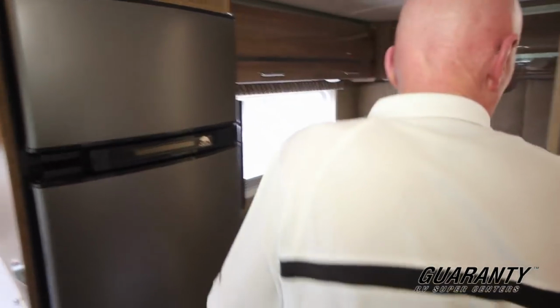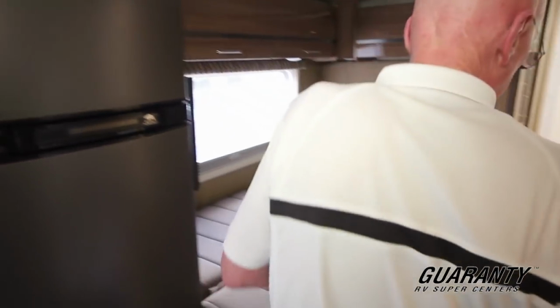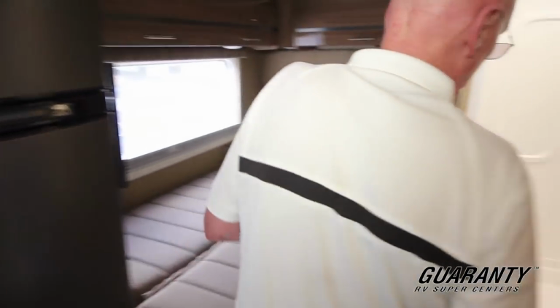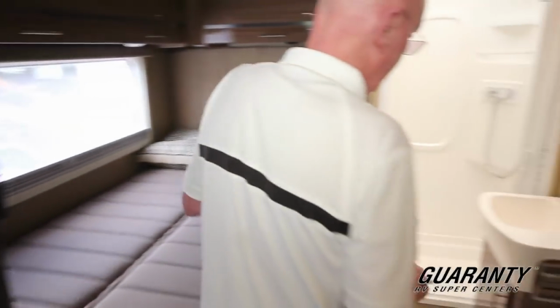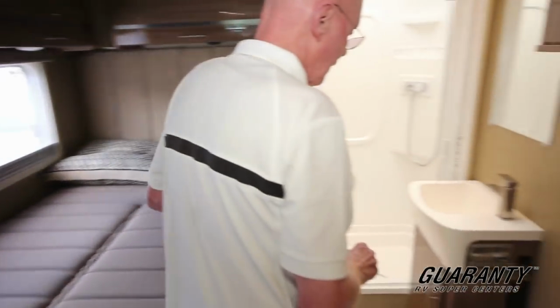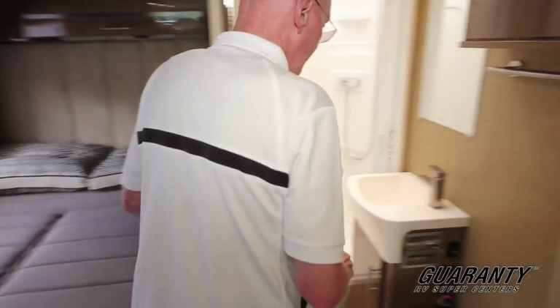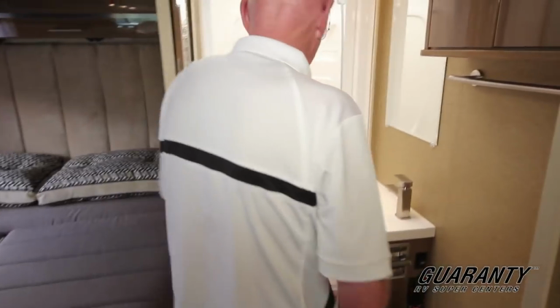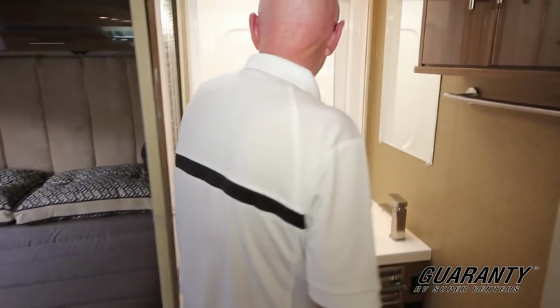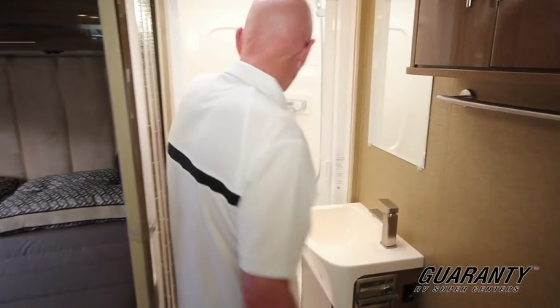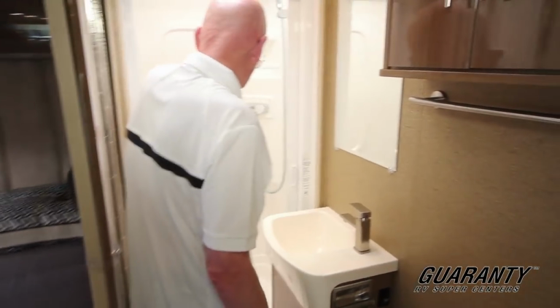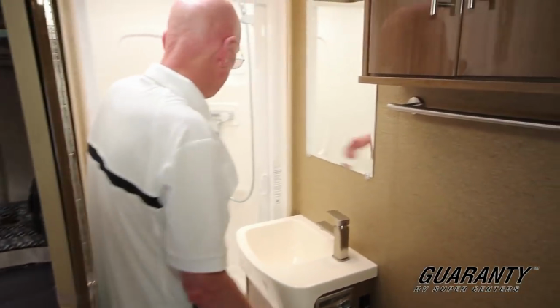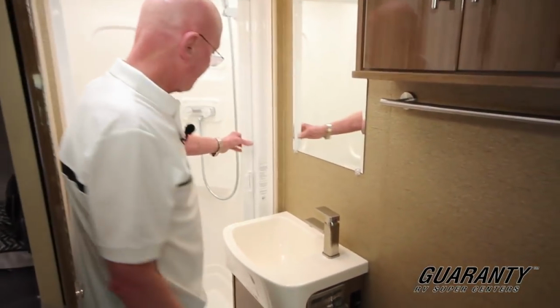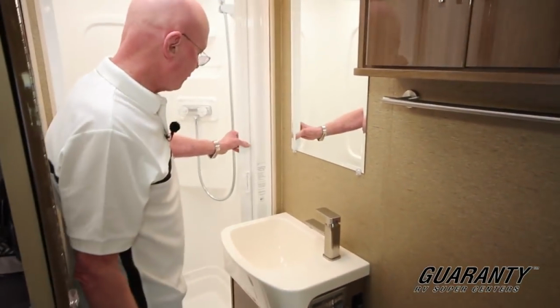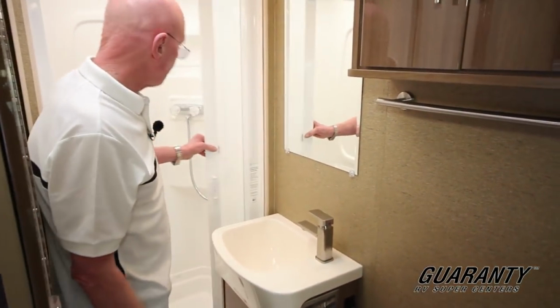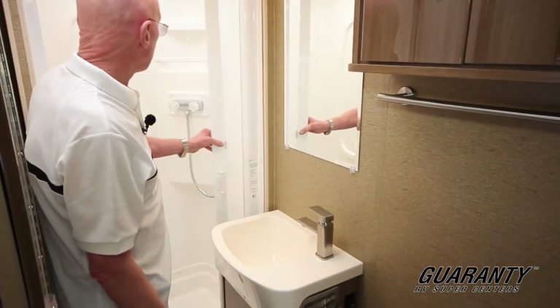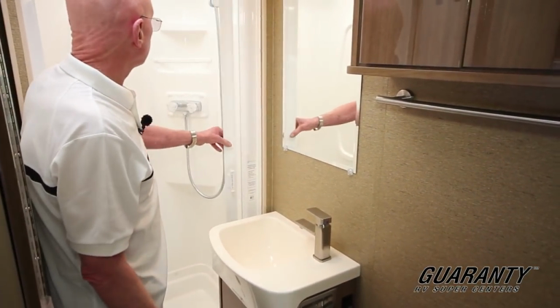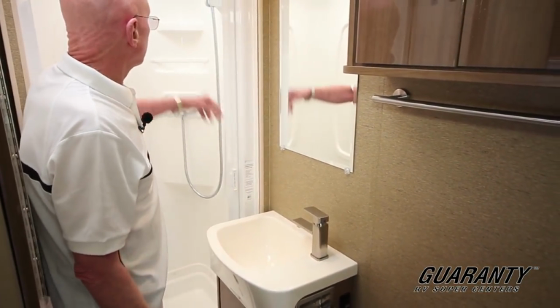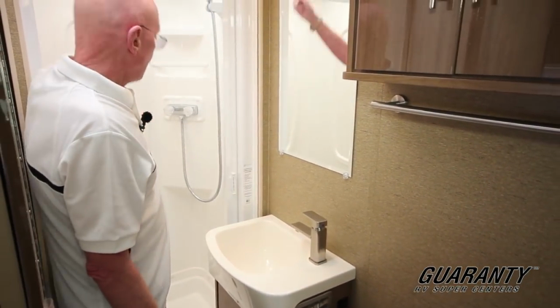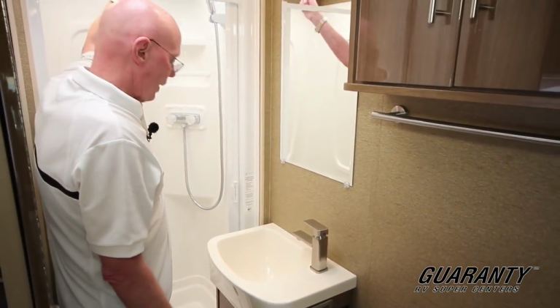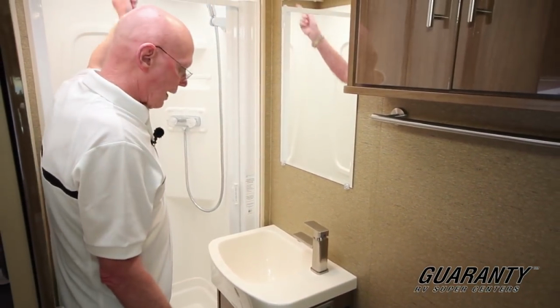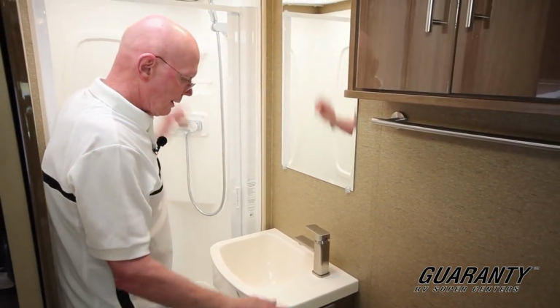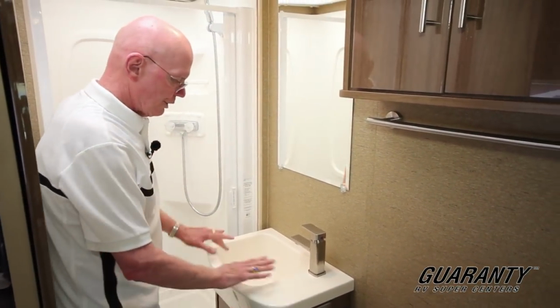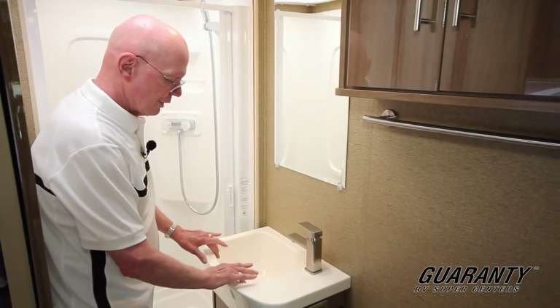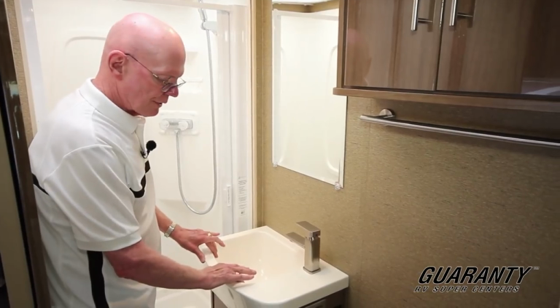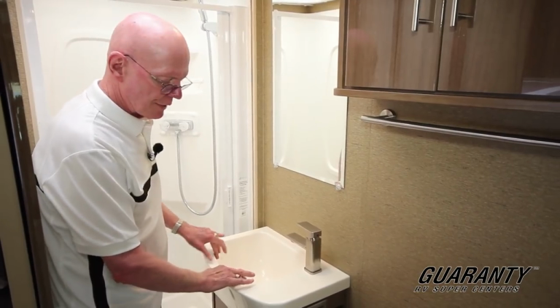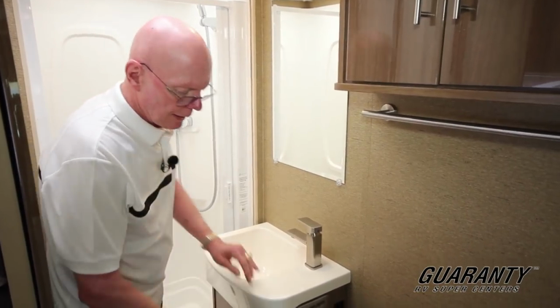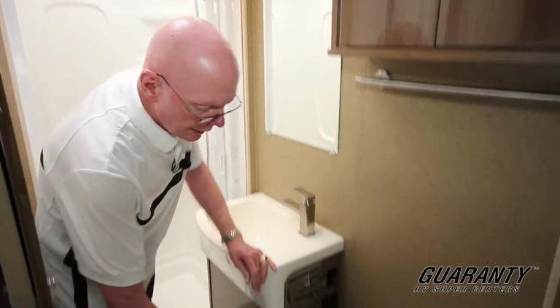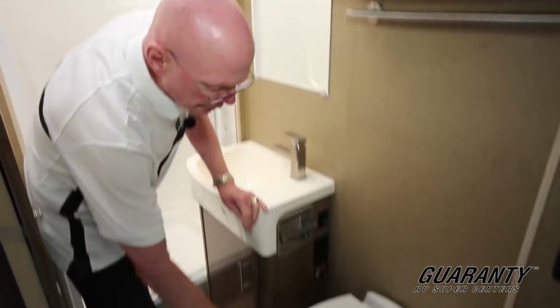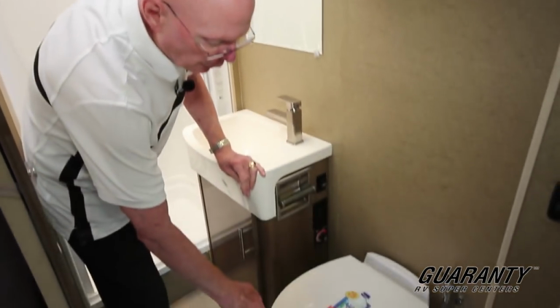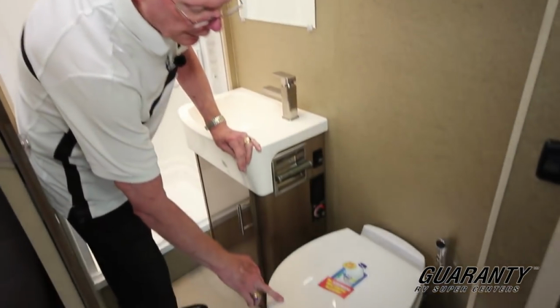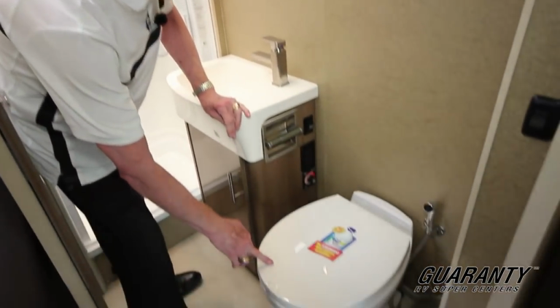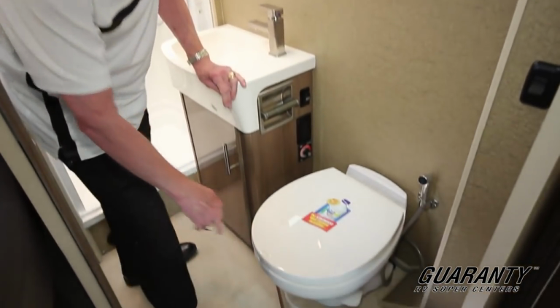As we move back into the lav area here, you'll see that we have a self-cleaning shower door right here, an opaque skylight, a generous sized sink, and a ceramic water closet right here.